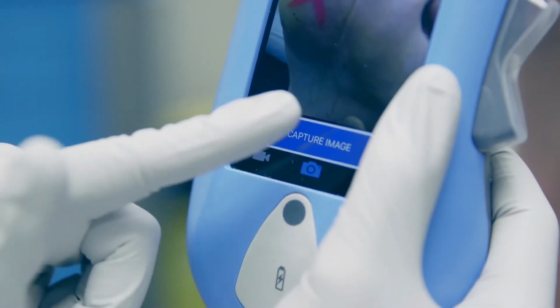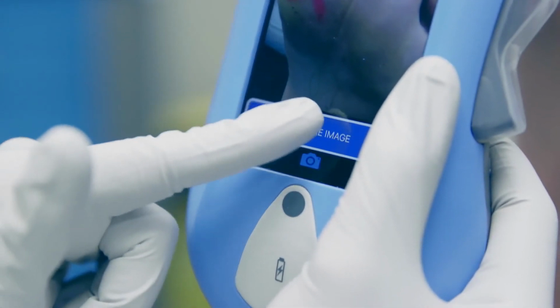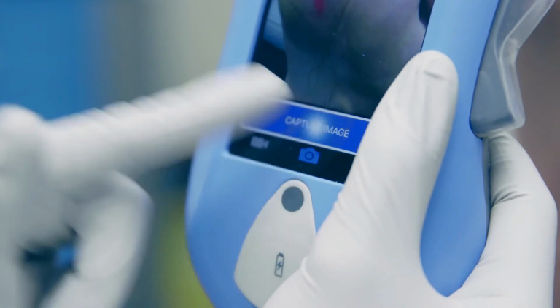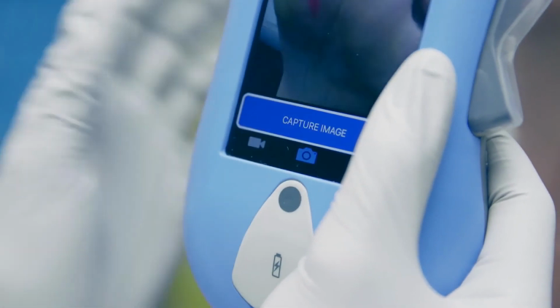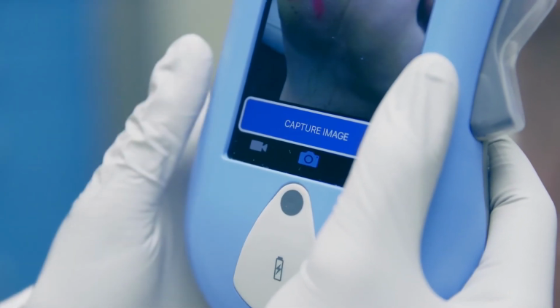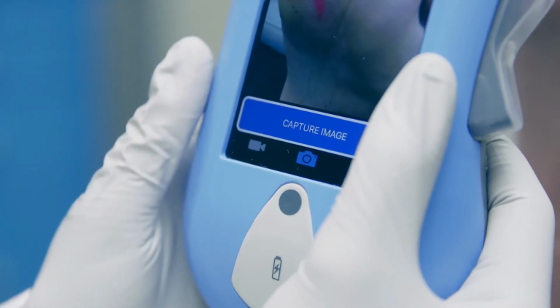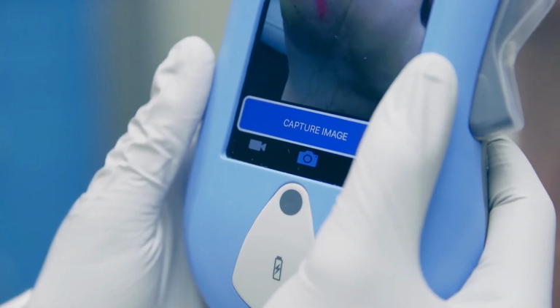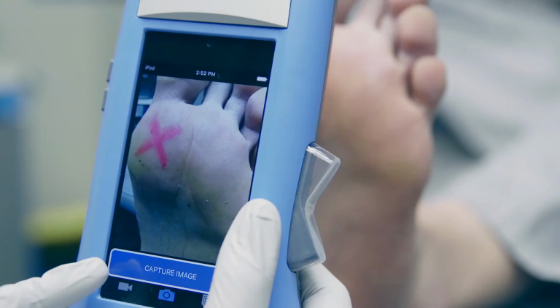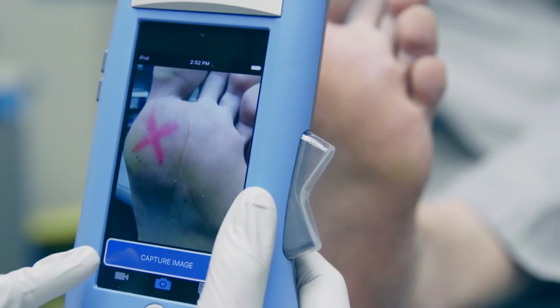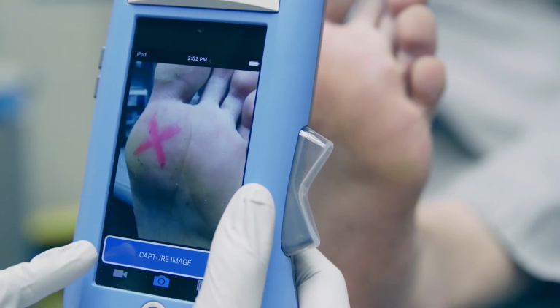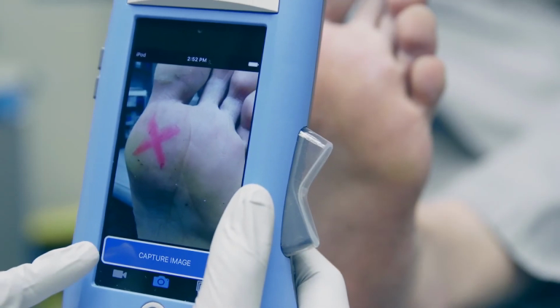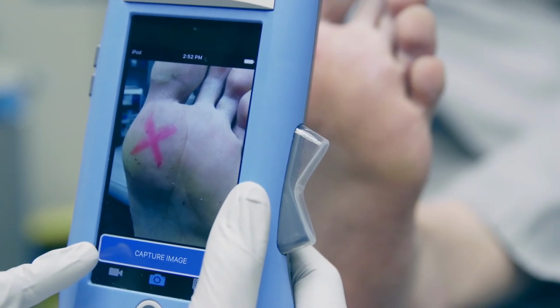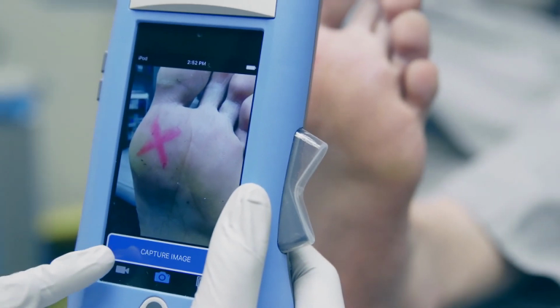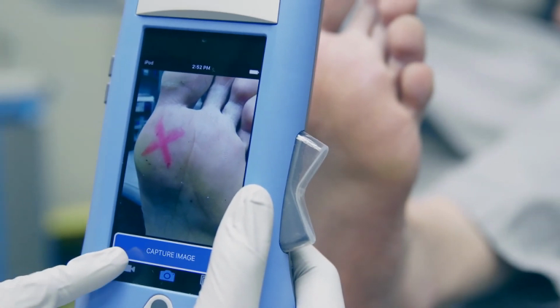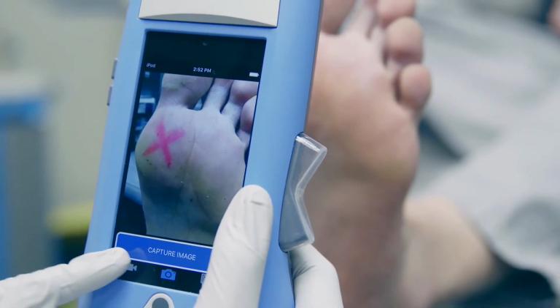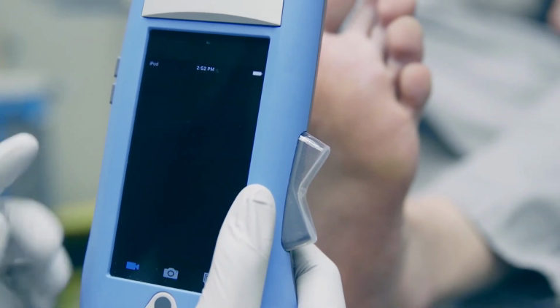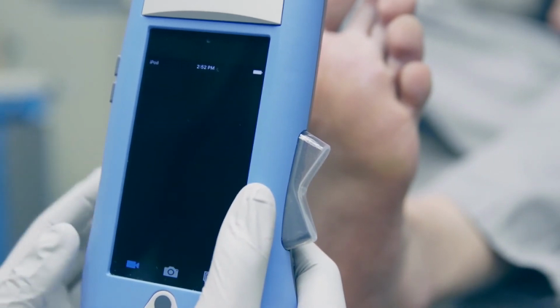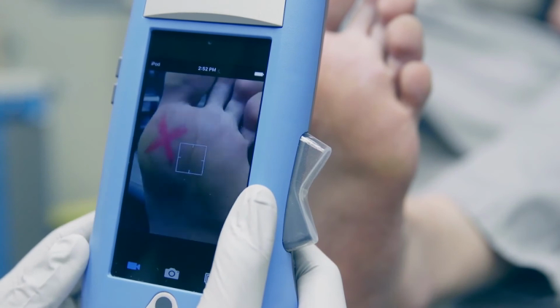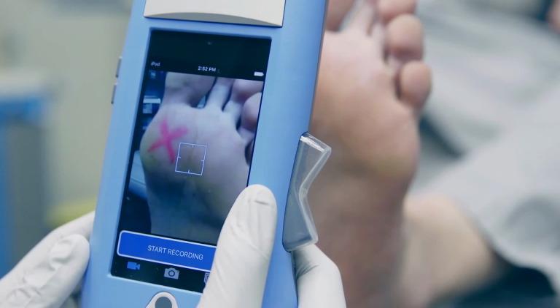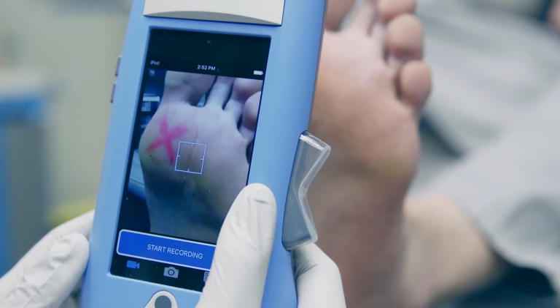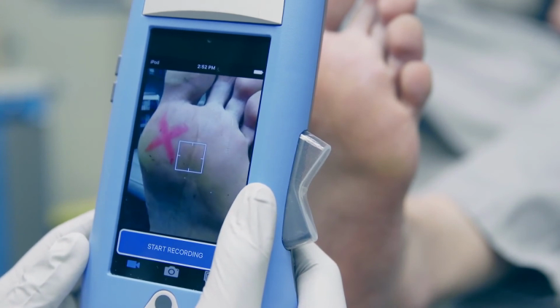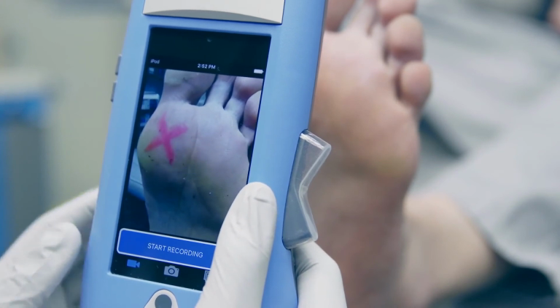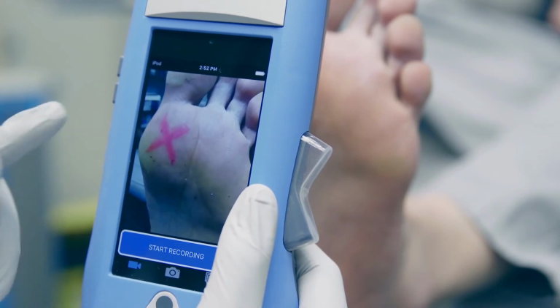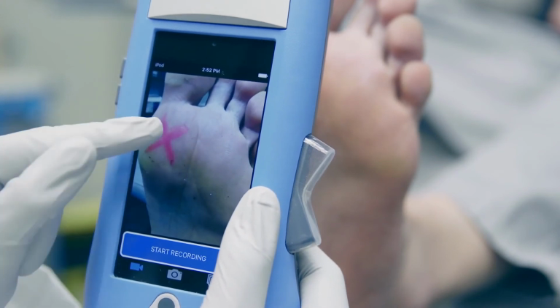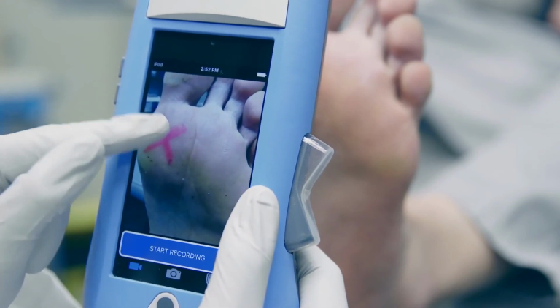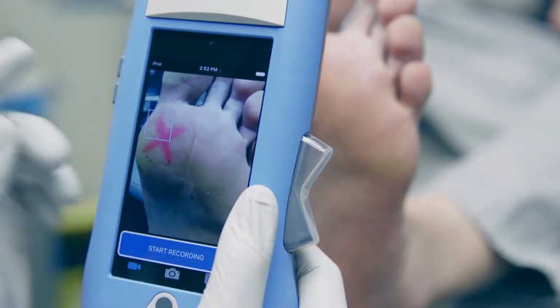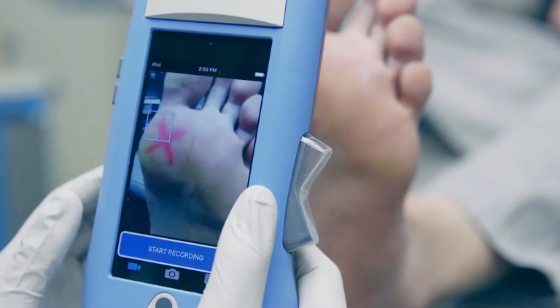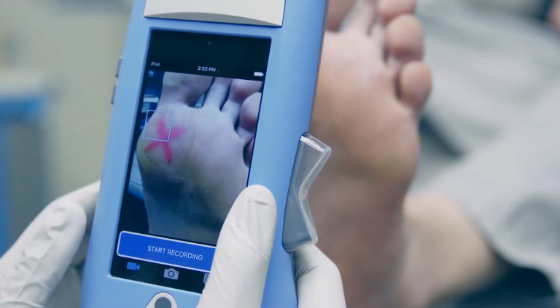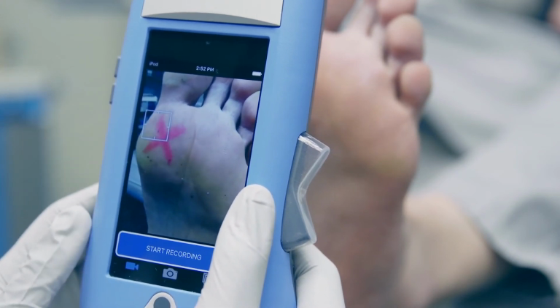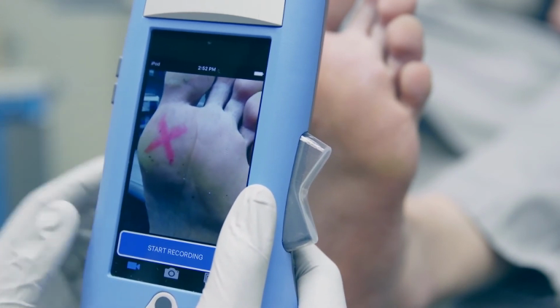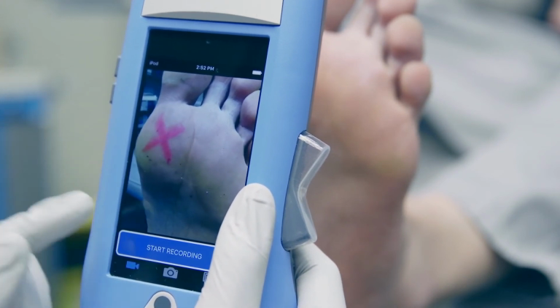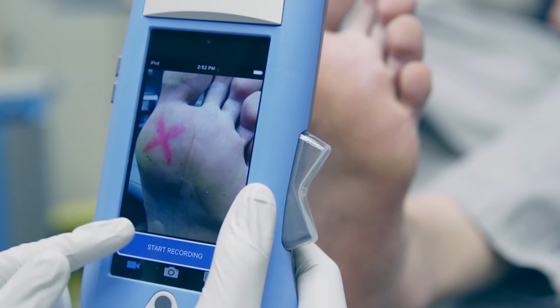Press the capture image button for a still photograph. Or if you'd like to take a video, press the video icon in the app, then tap the screen to obtain focus, then press start recording.